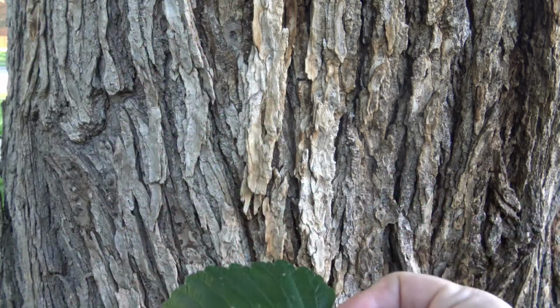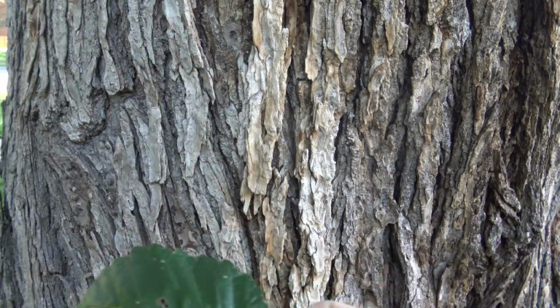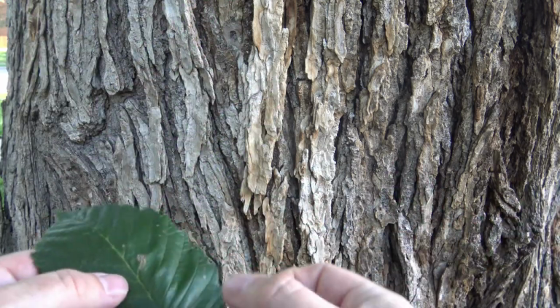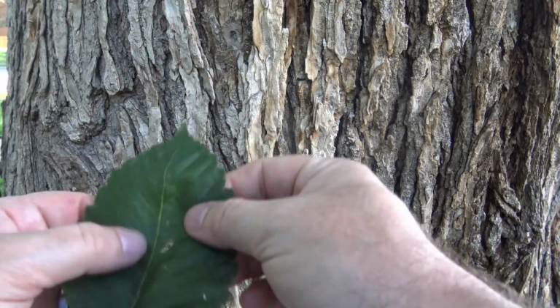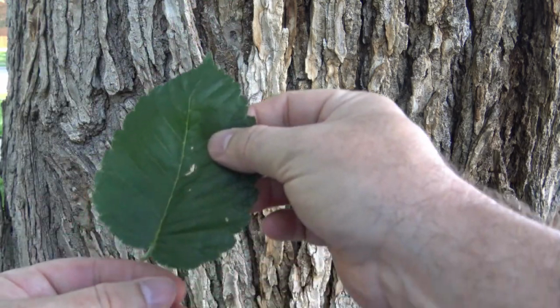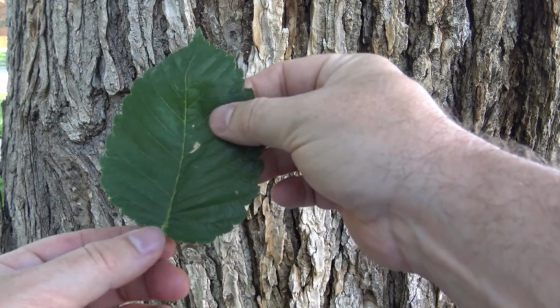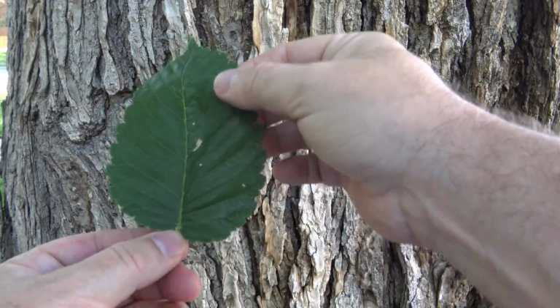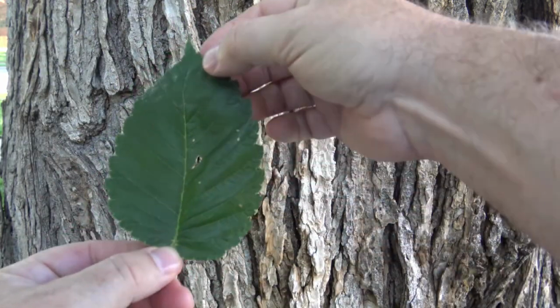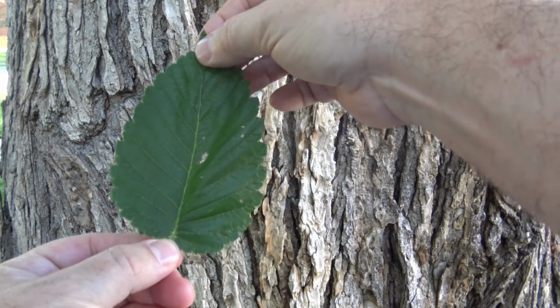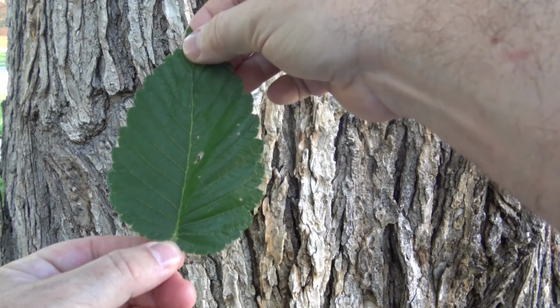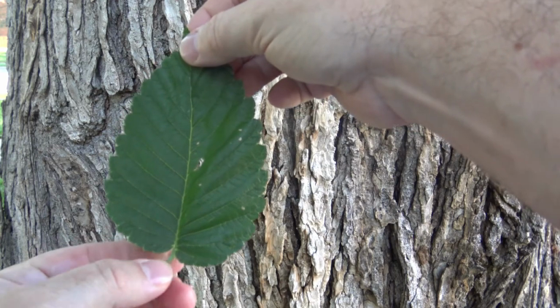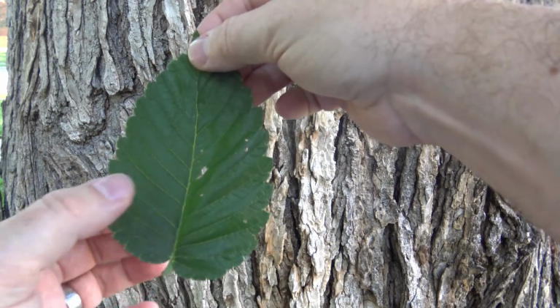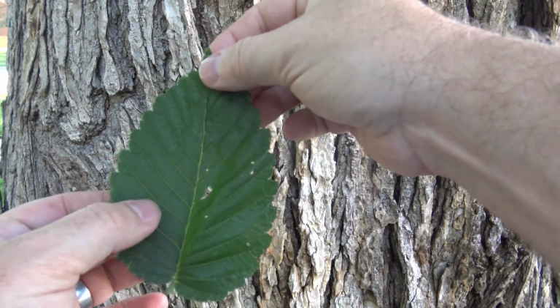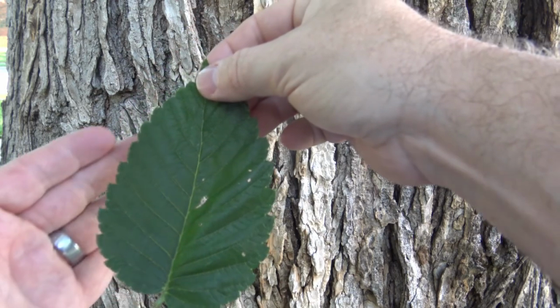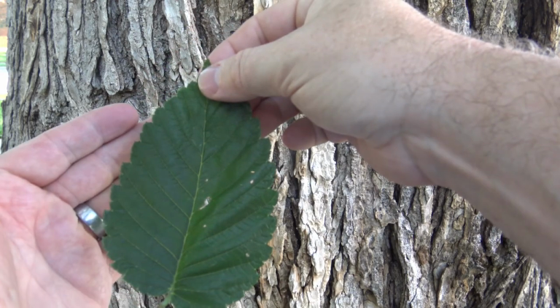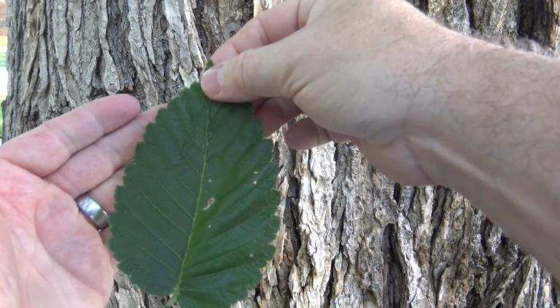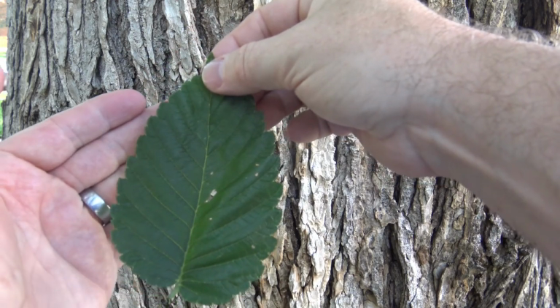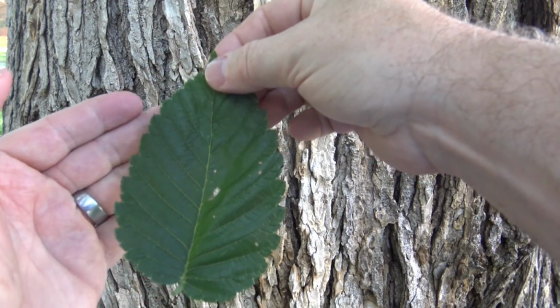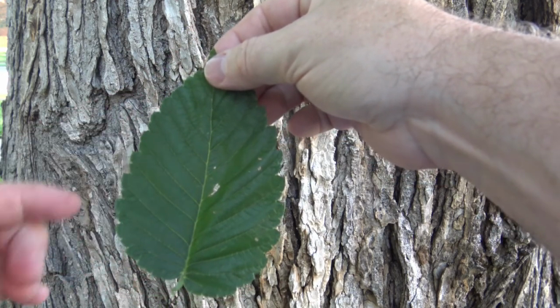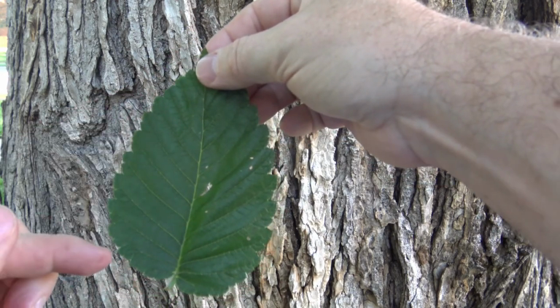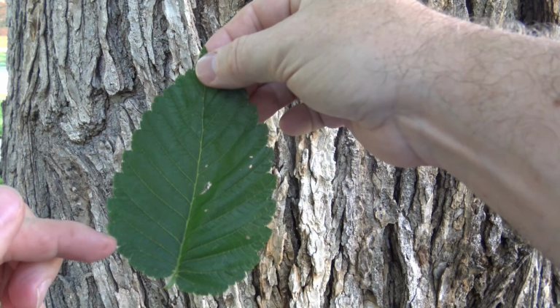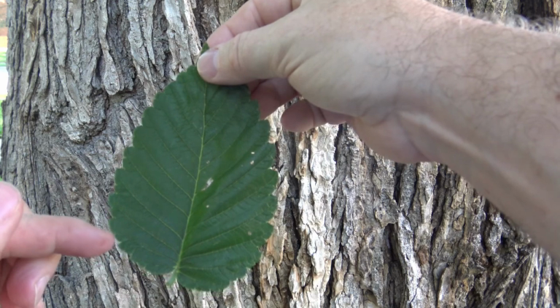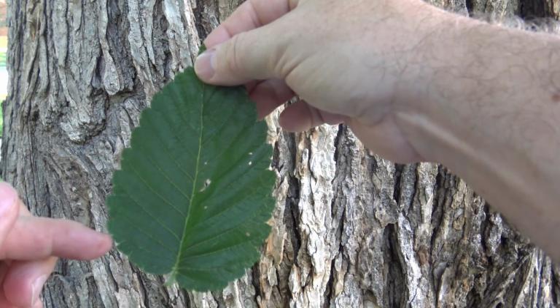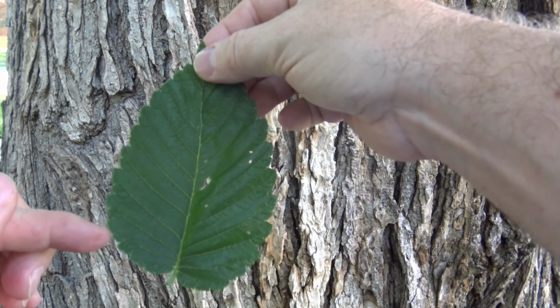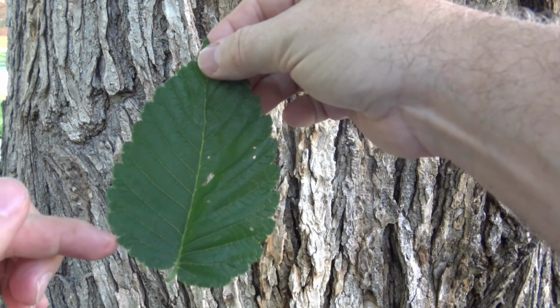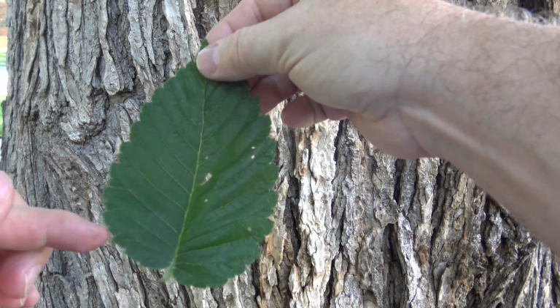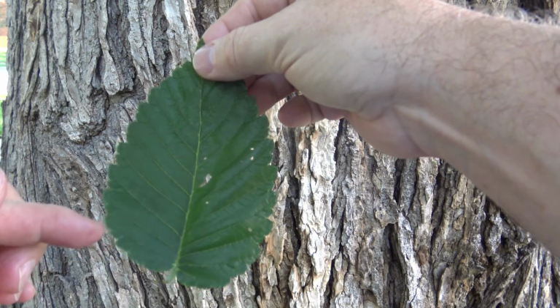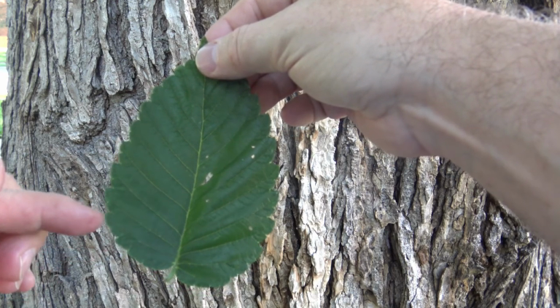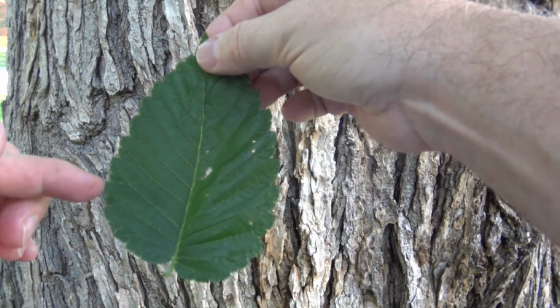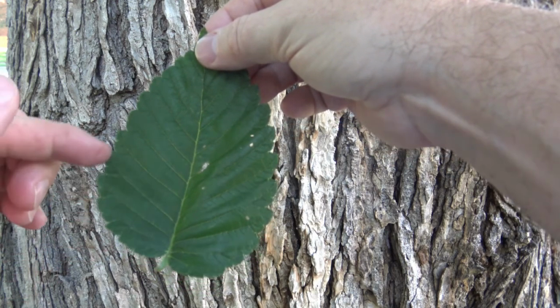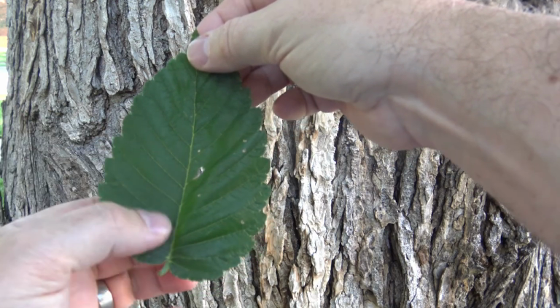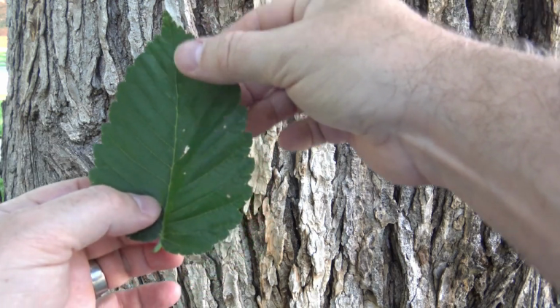It has simple leaves with a margin that's described as doubly serrate, meaning there's a large indentation or tooth followed by a smaller tooth as you move up.